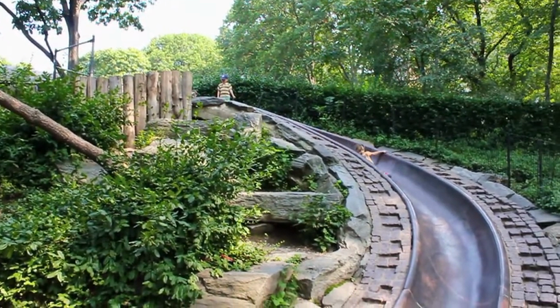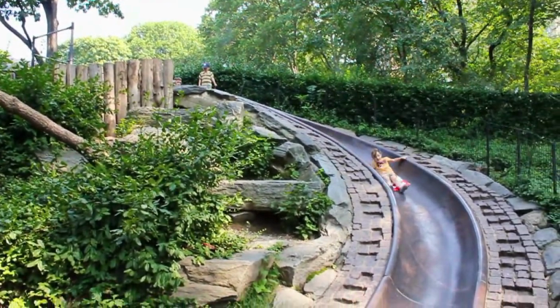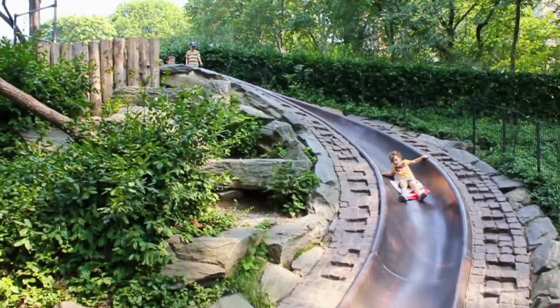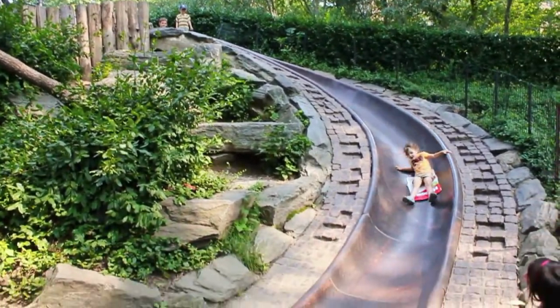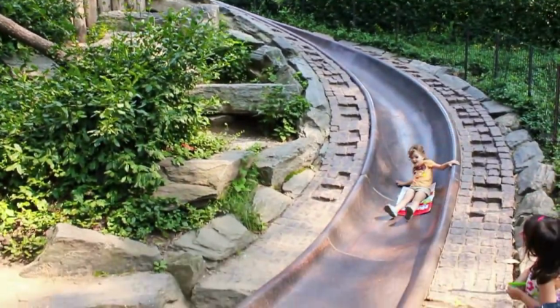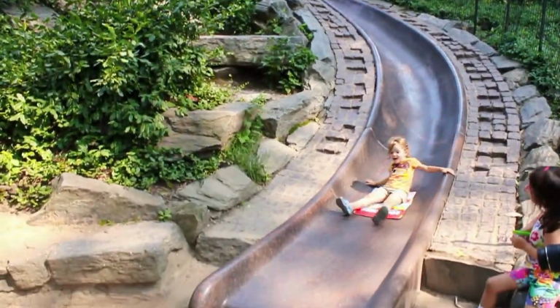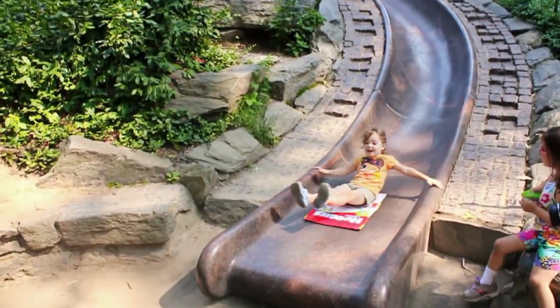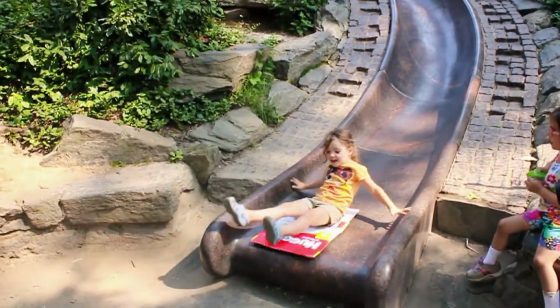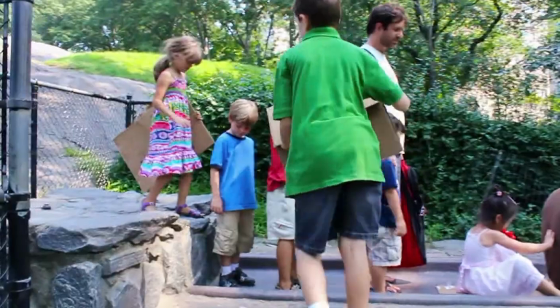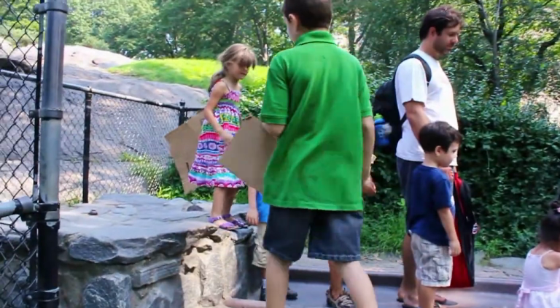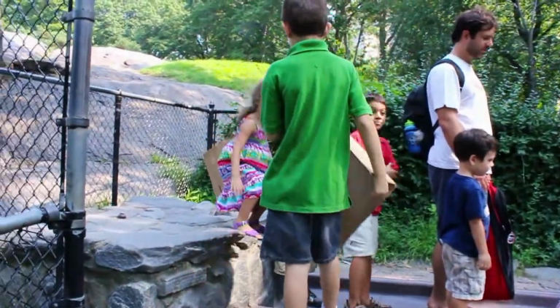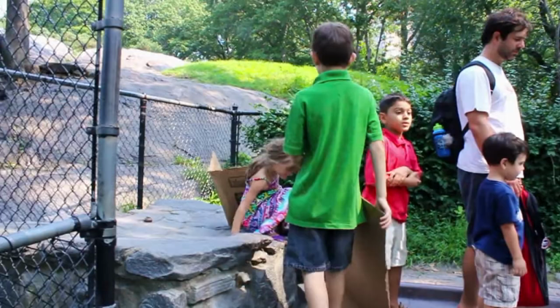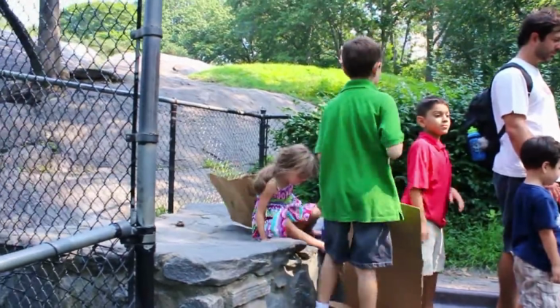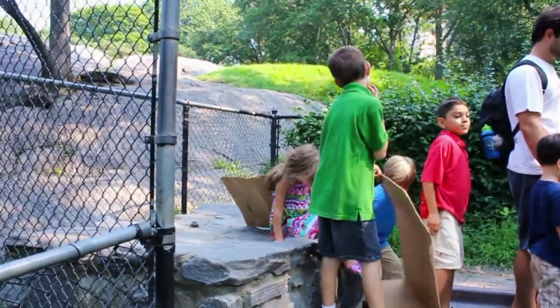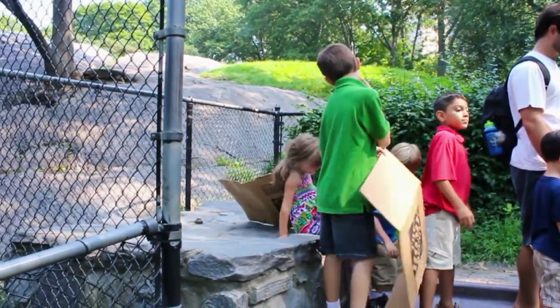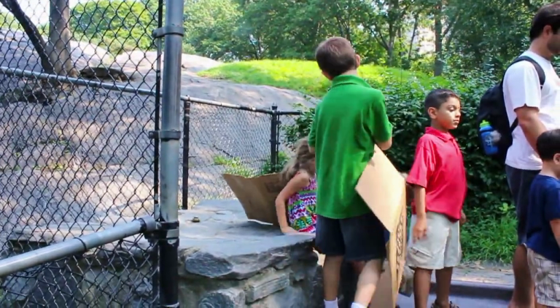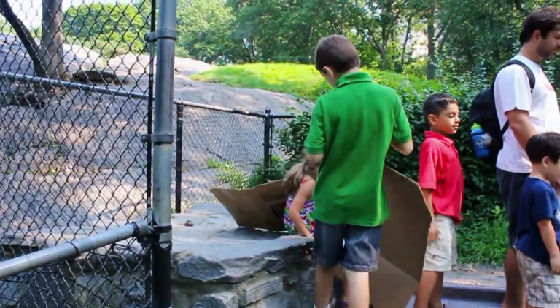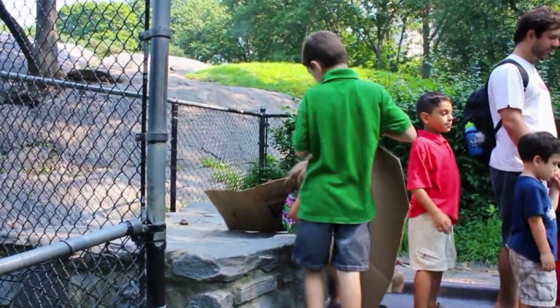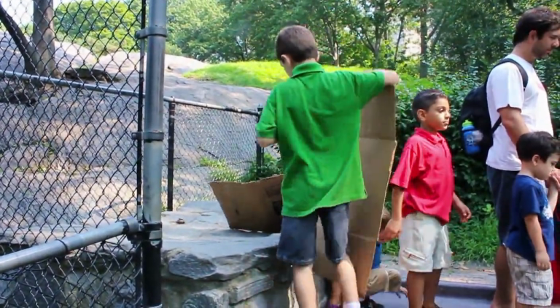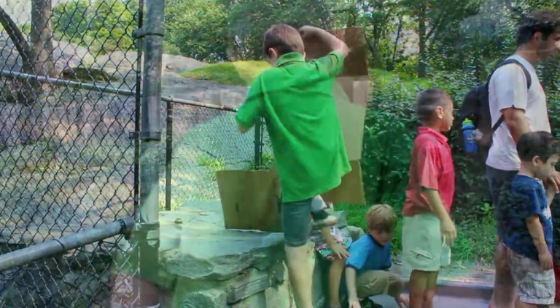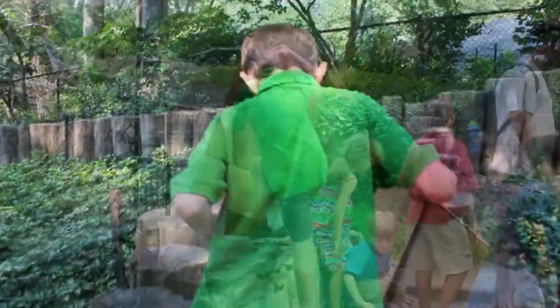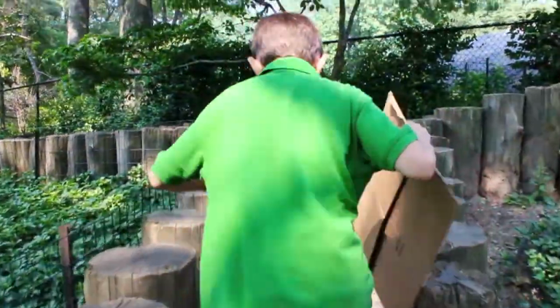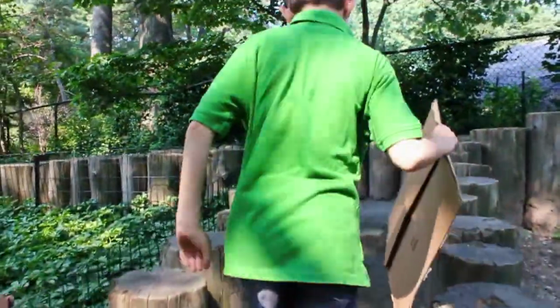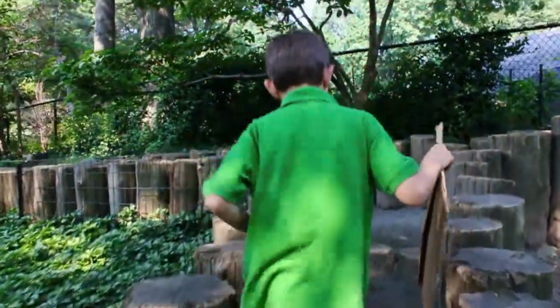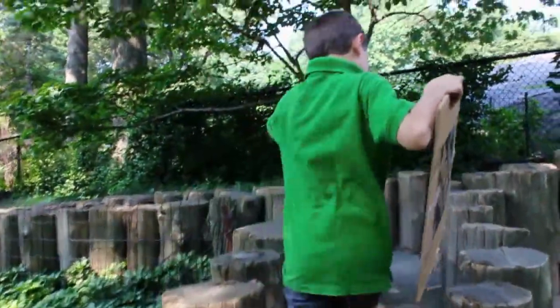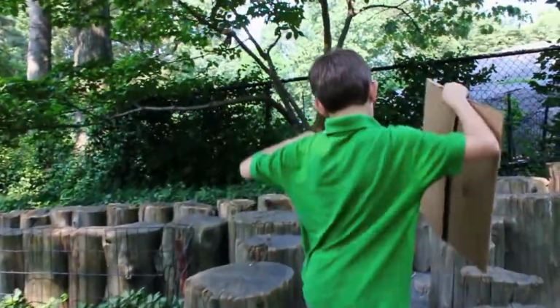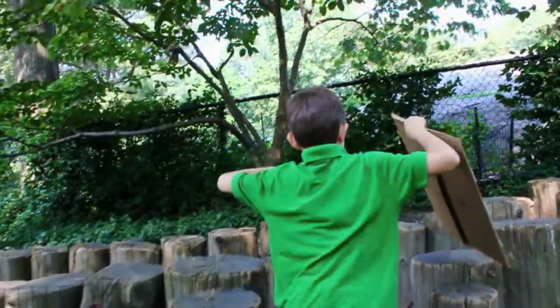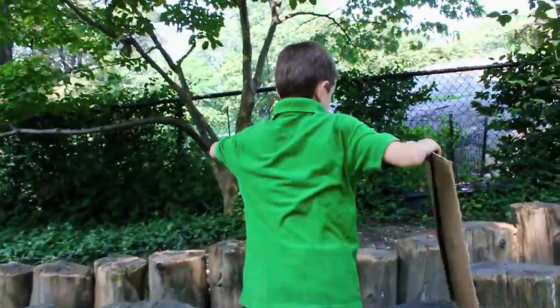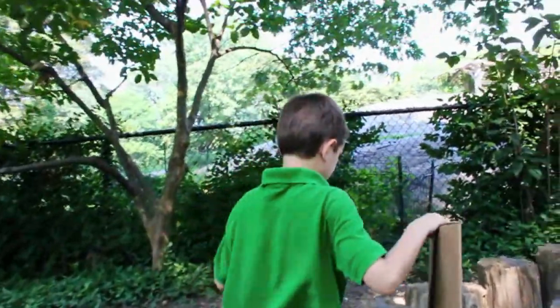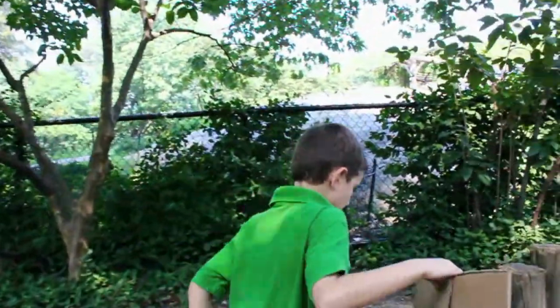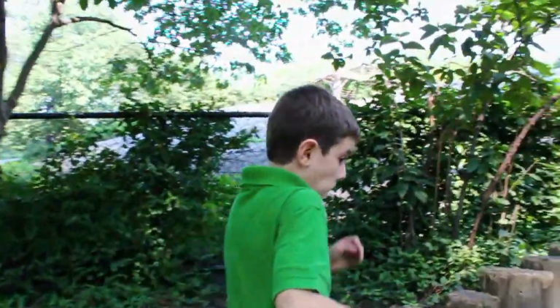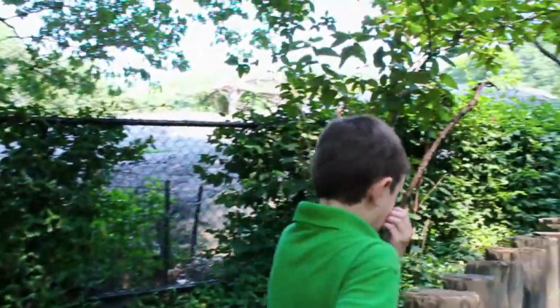It's fast and fun enough for preteens while not being so steep or scary for the daring two-year-old. The line to the top might be a little long, but it's definitely worth it.